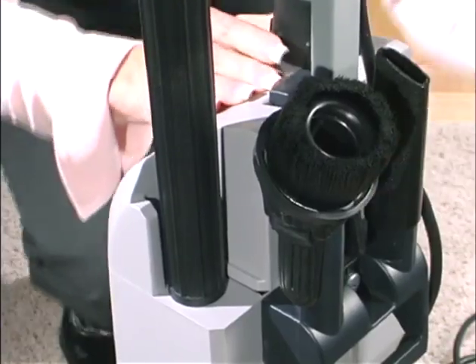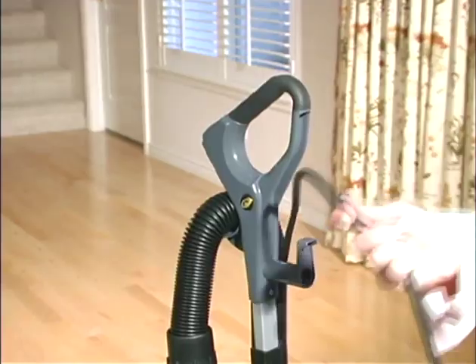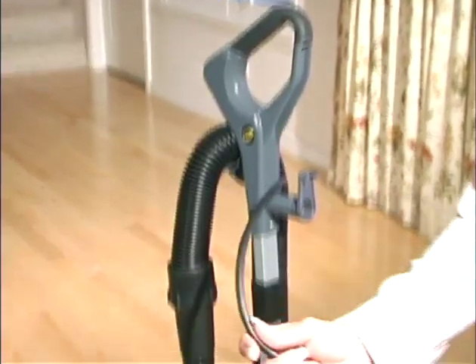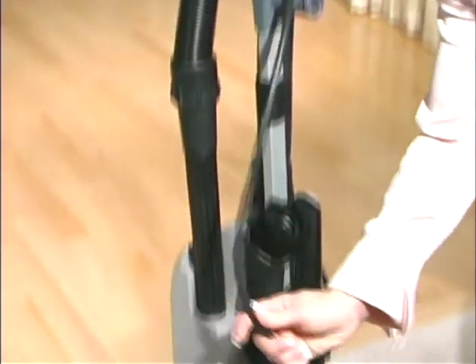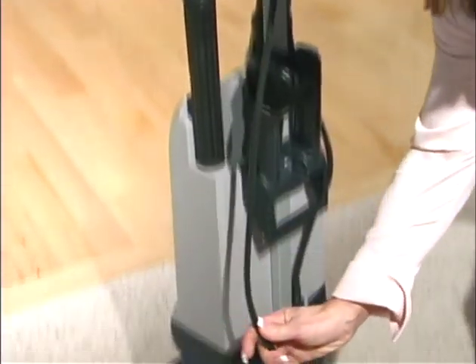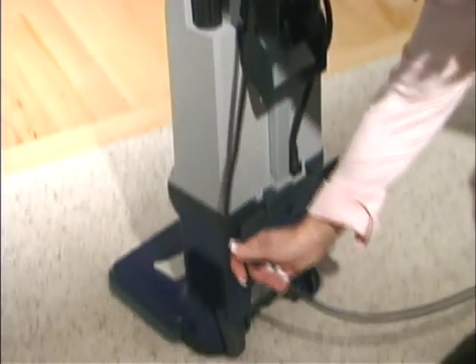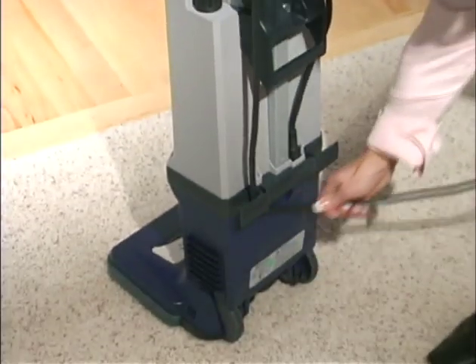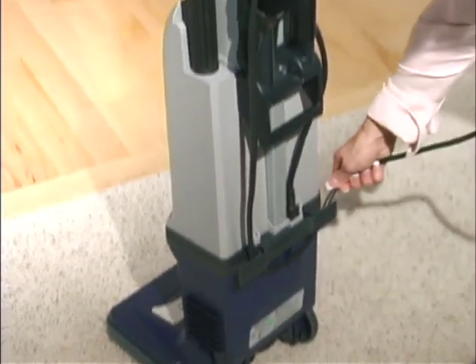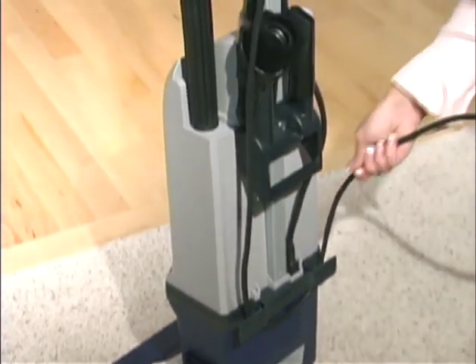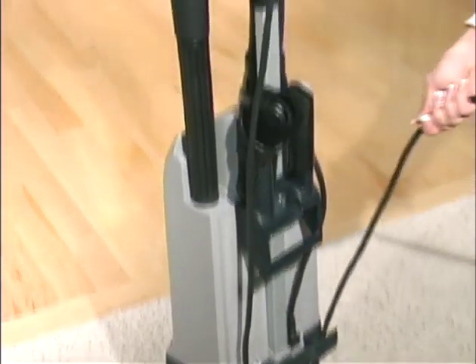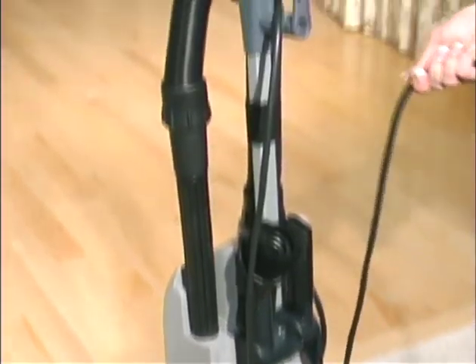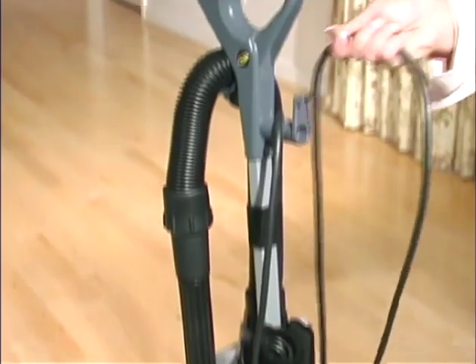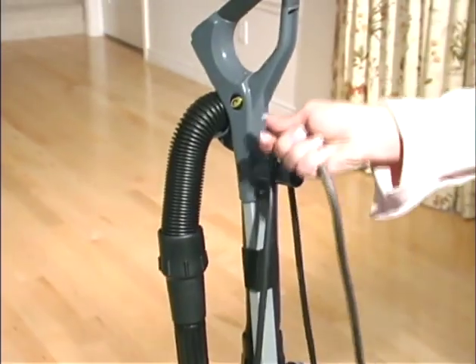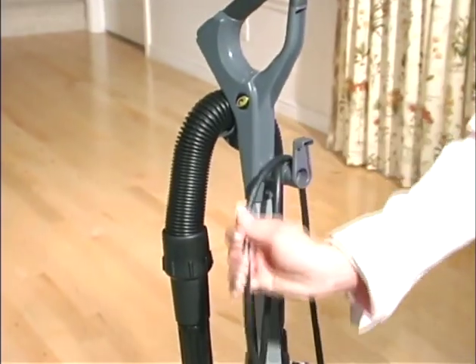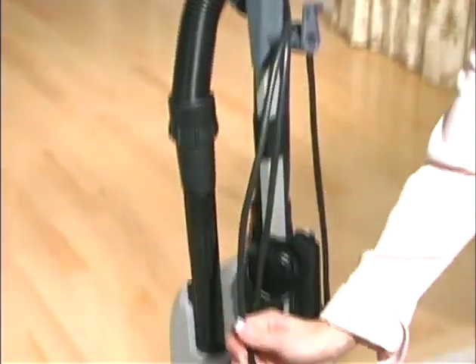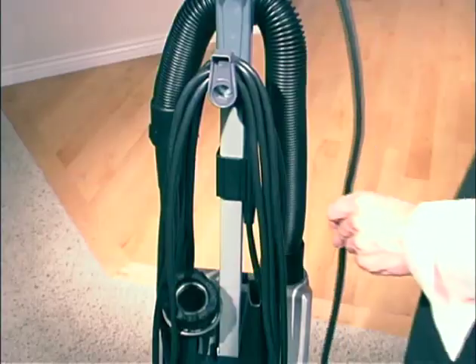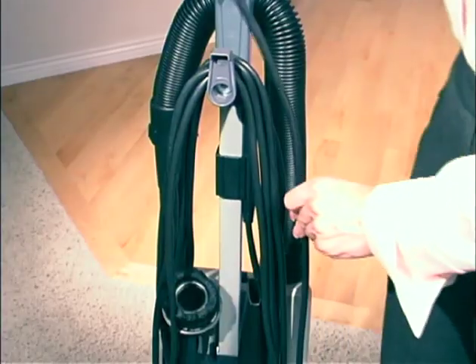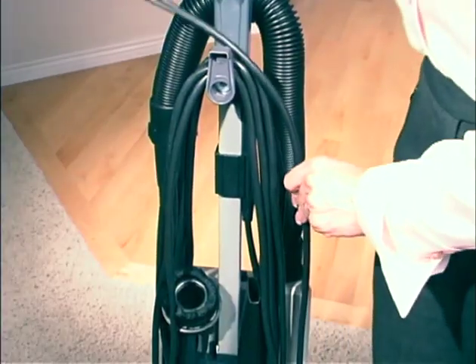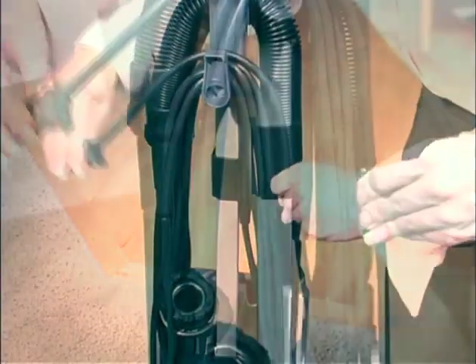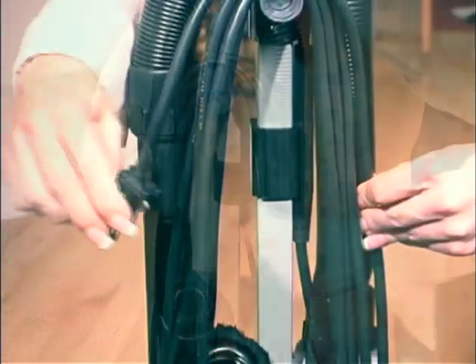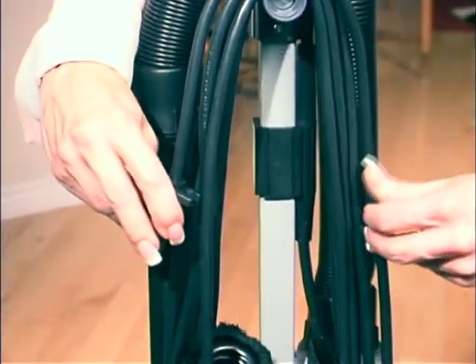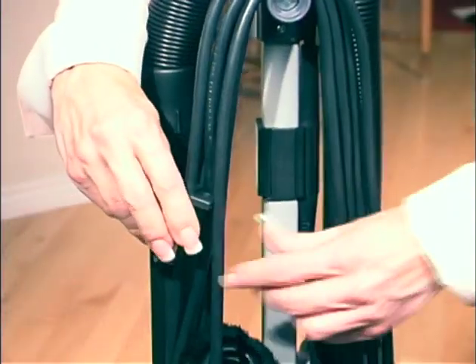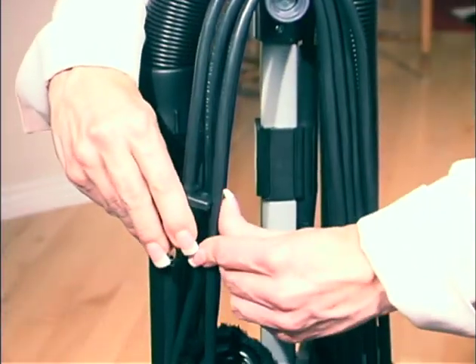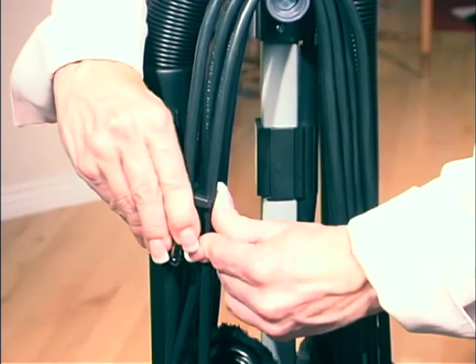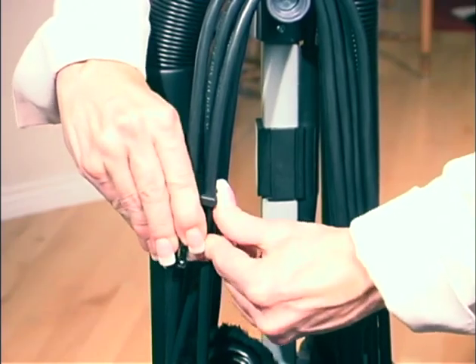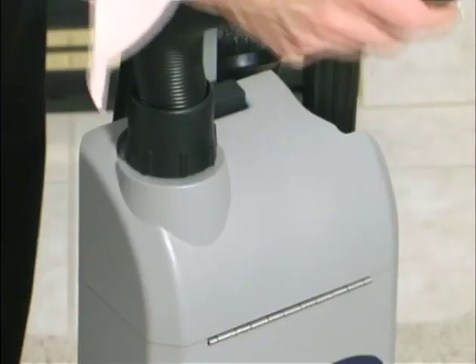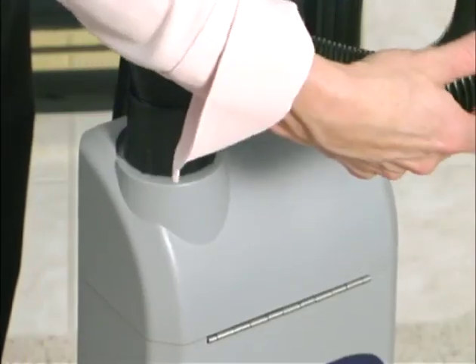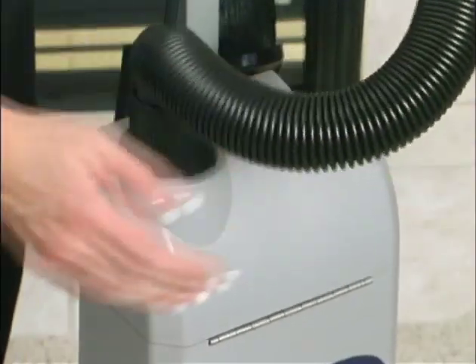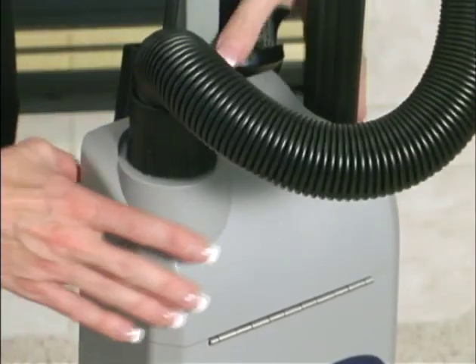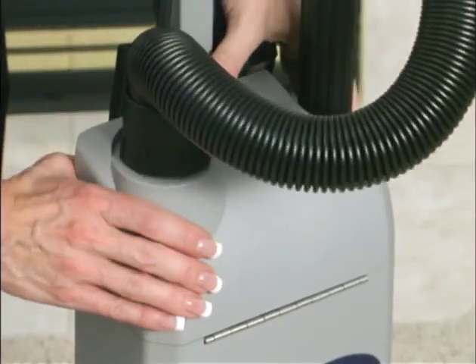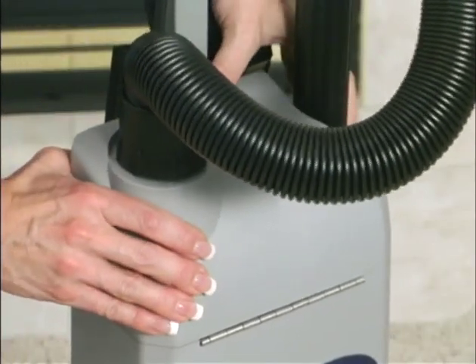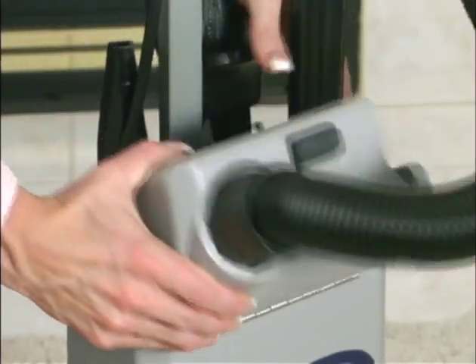To wind the cord for storage, turn the top storage bracket into an upright position. When you're finished, secure the head of the plug by pushing it firmly onto the cord.